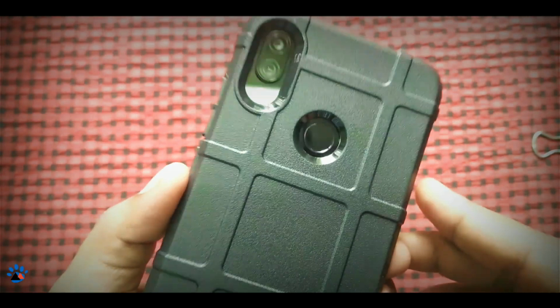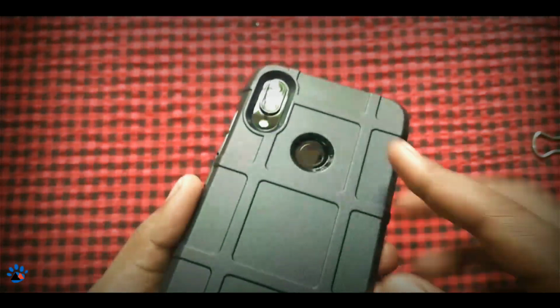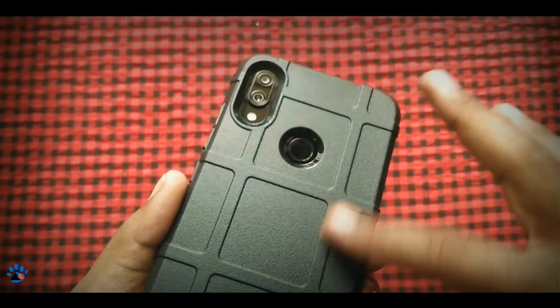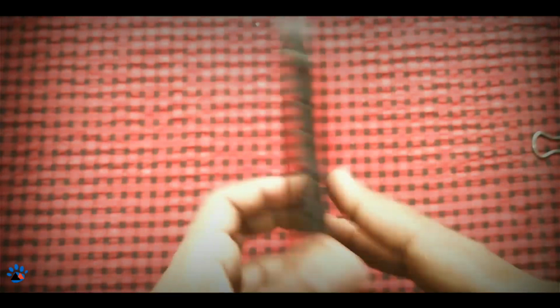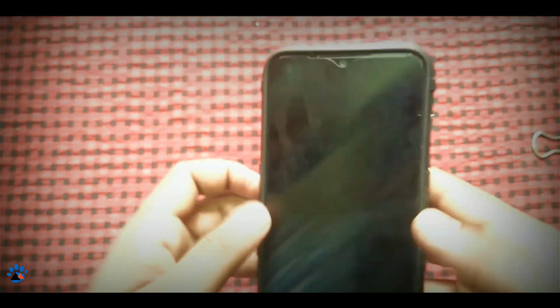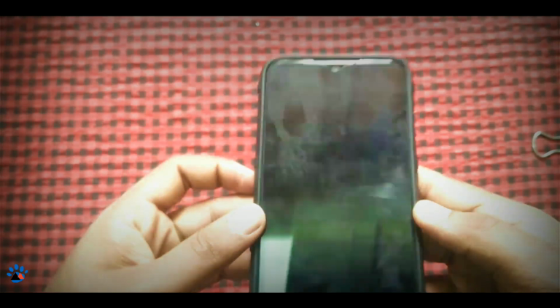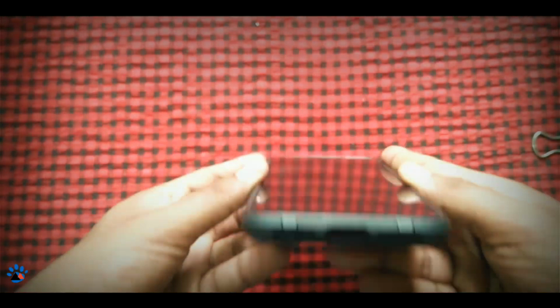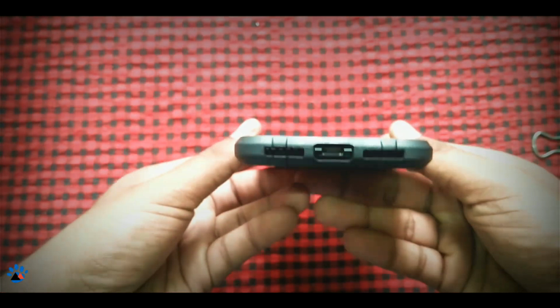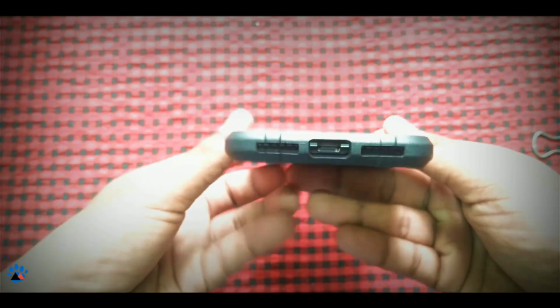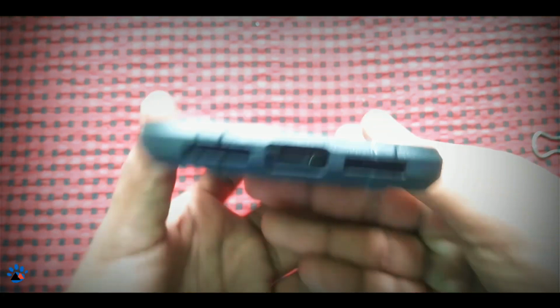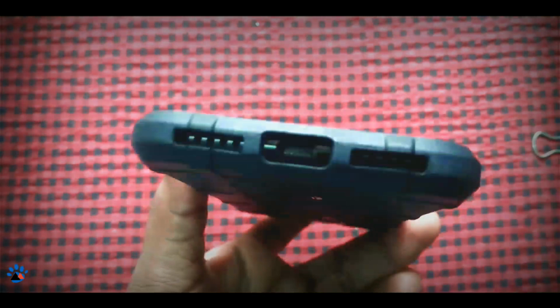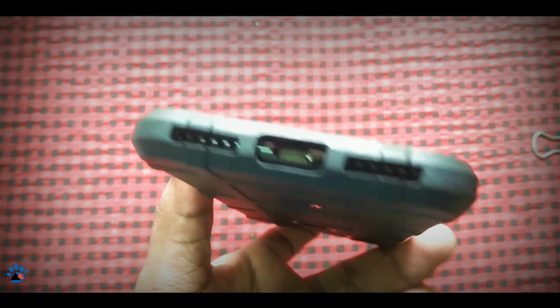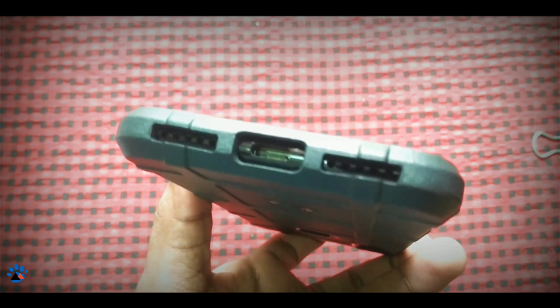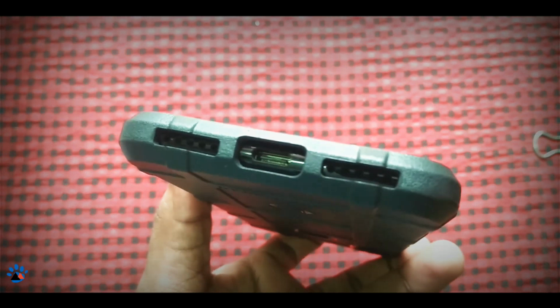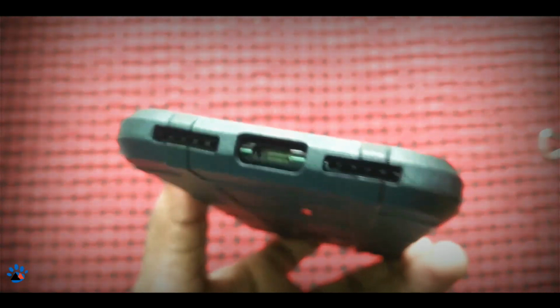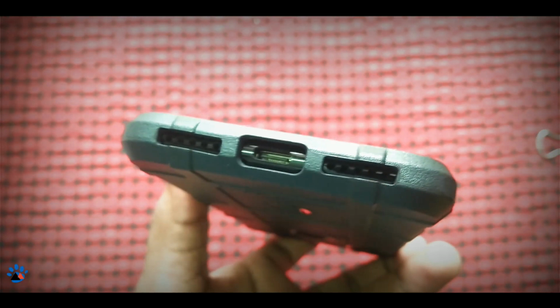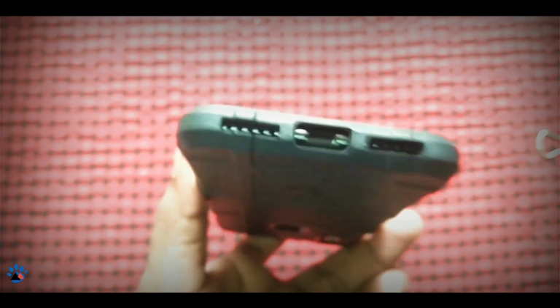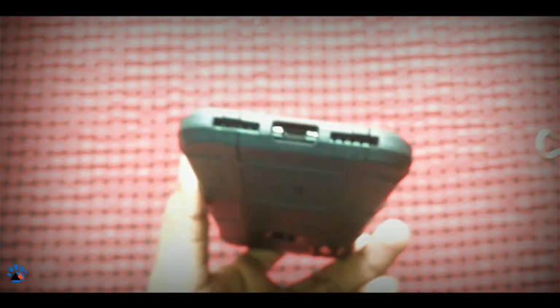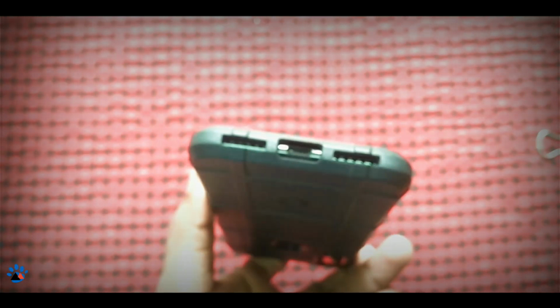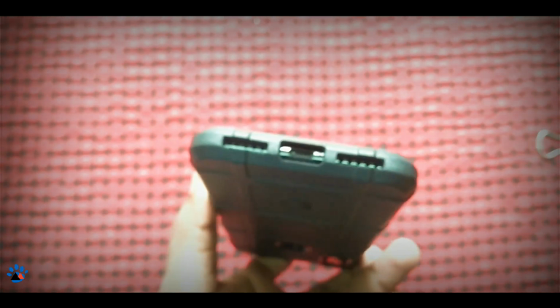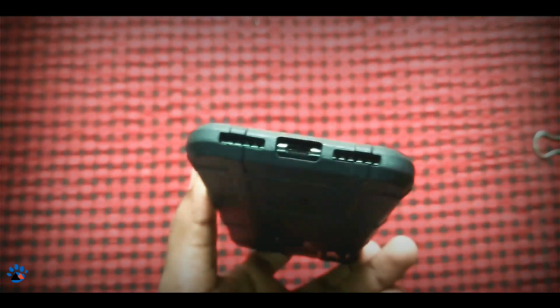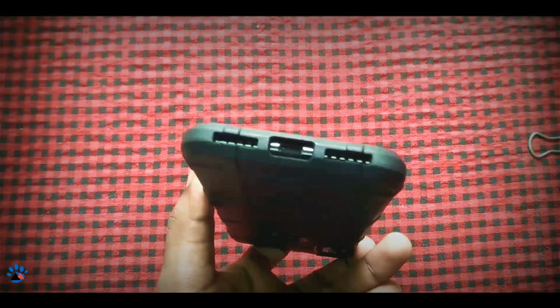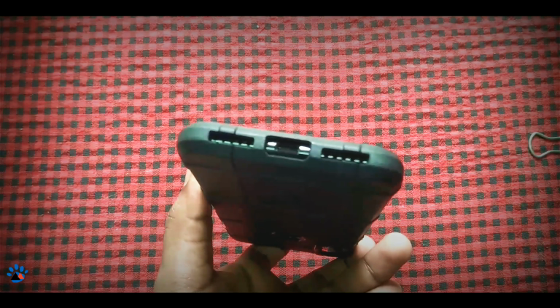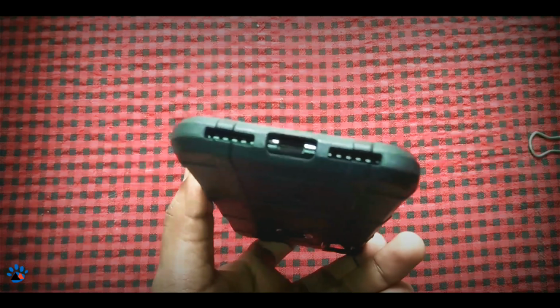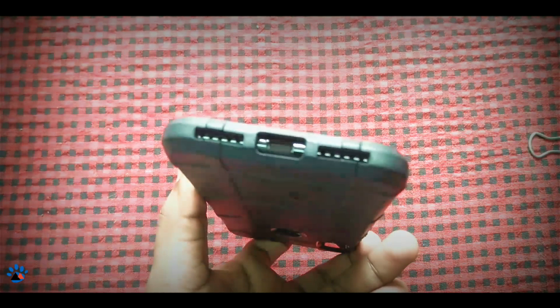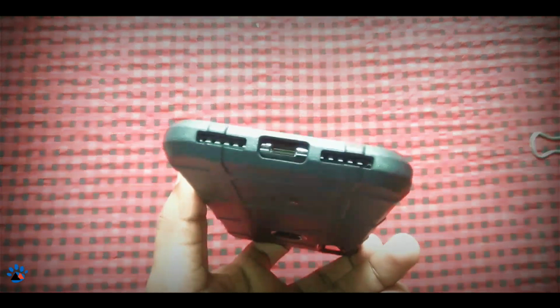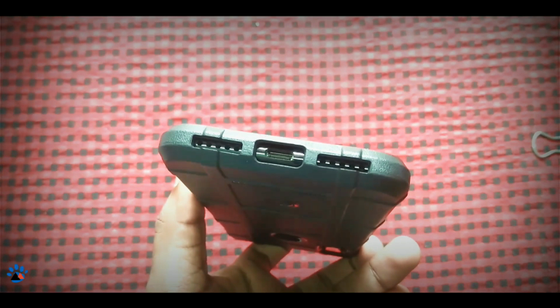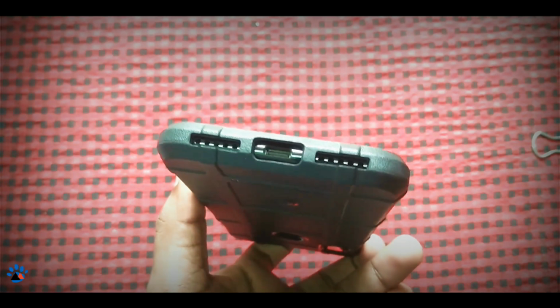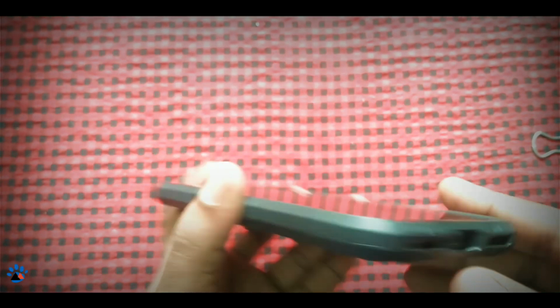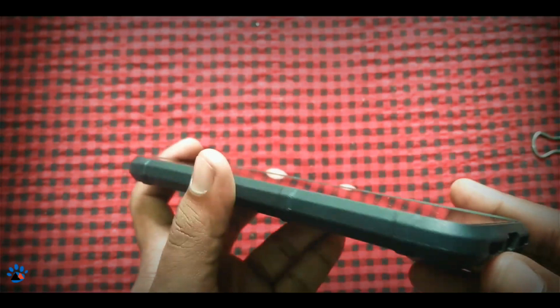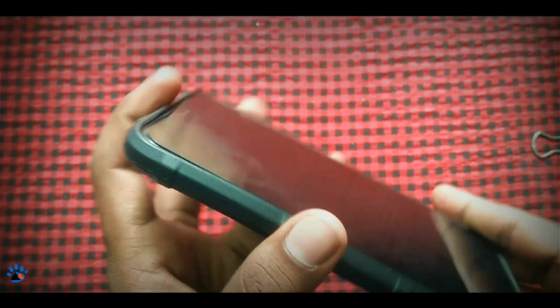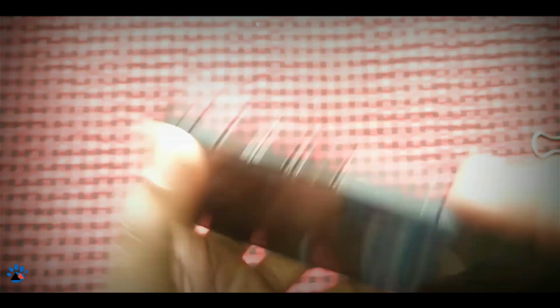As you can see the fingerprint scanner is accessible. The openings — yes of course, the opening for the USB Type-C, the speaker, and also the microphone are perfectly cut out.